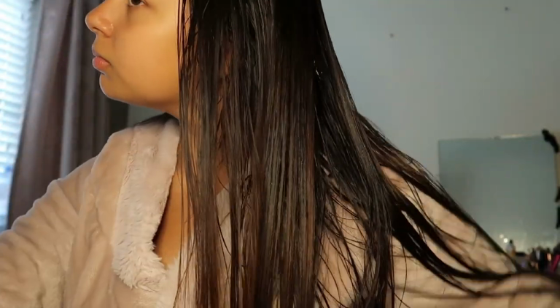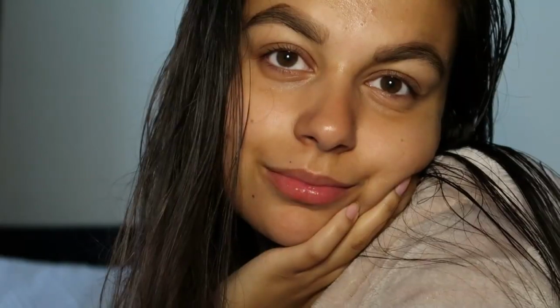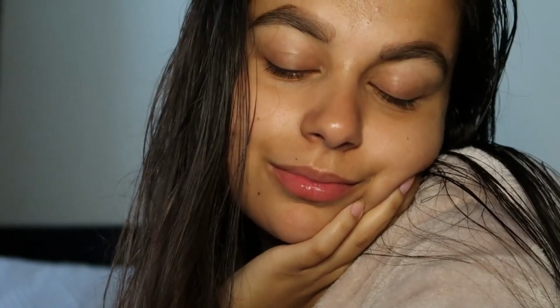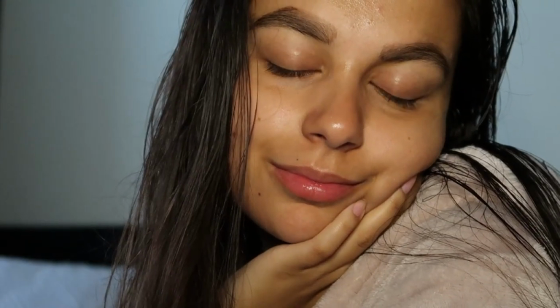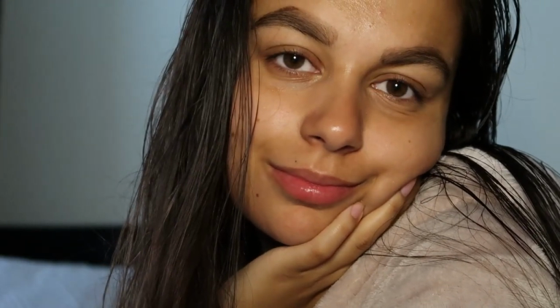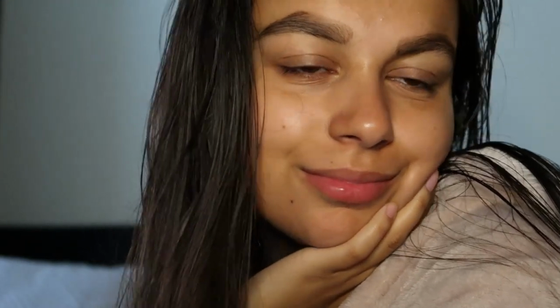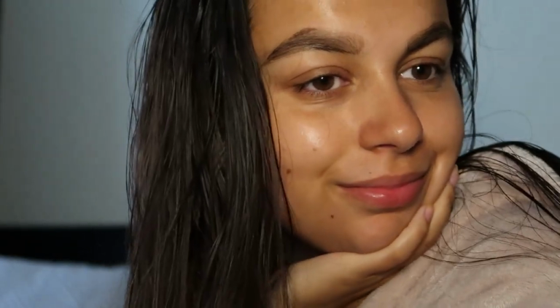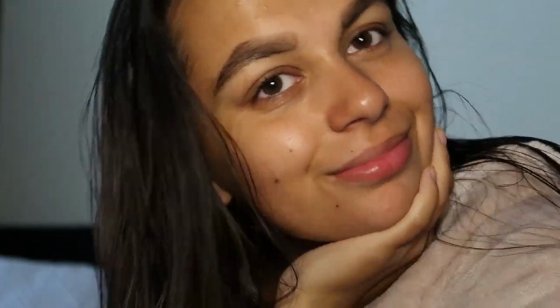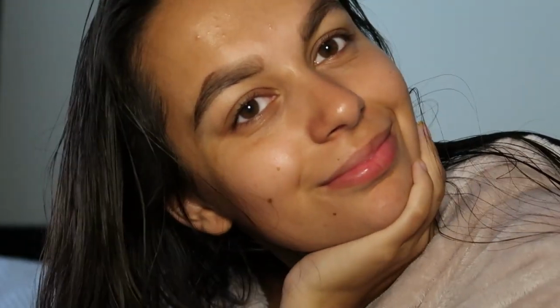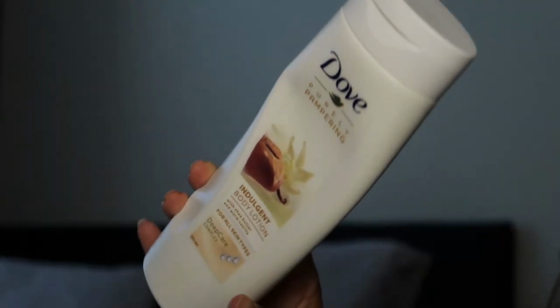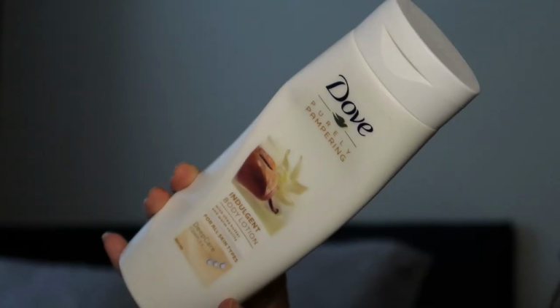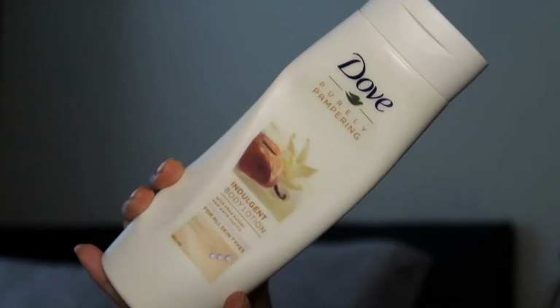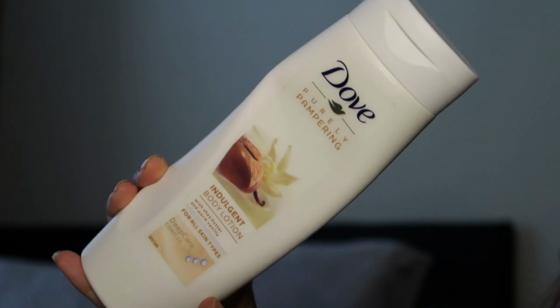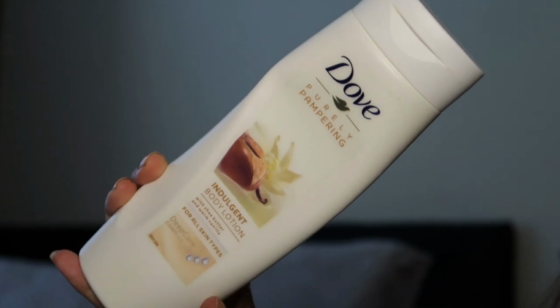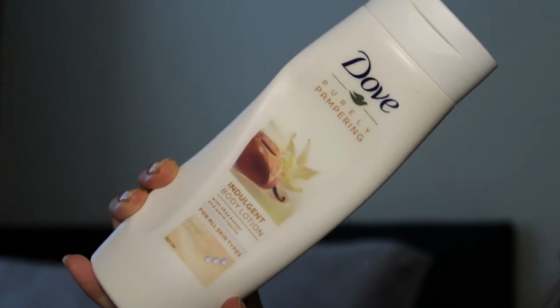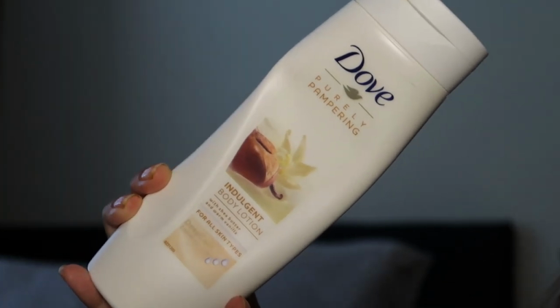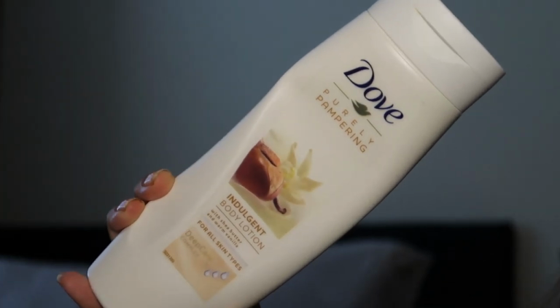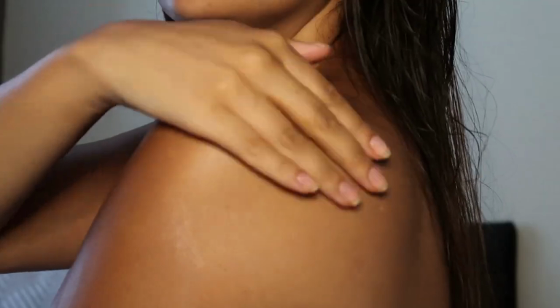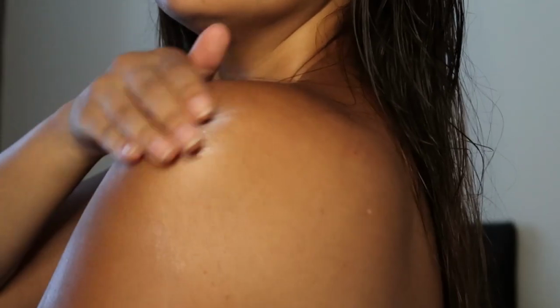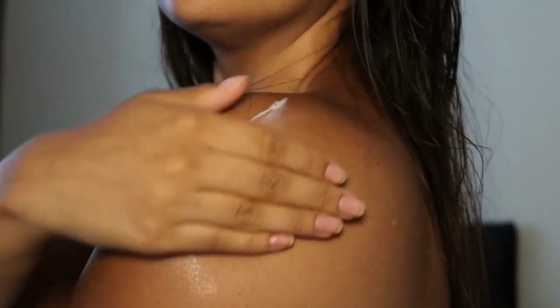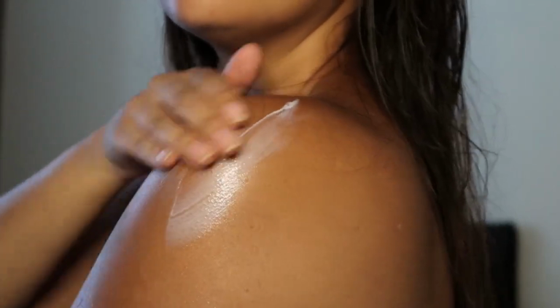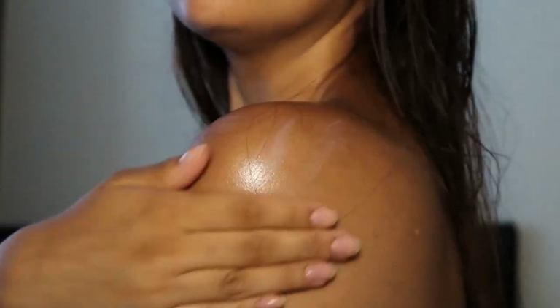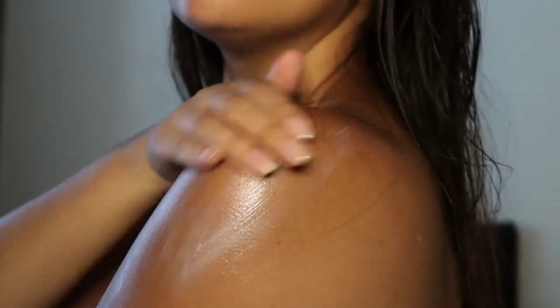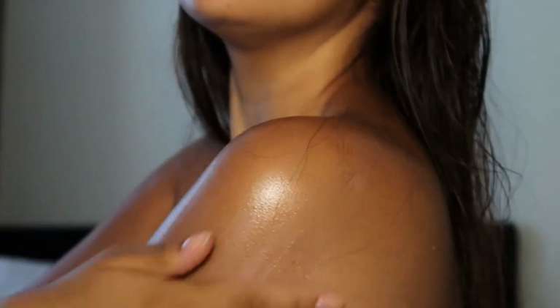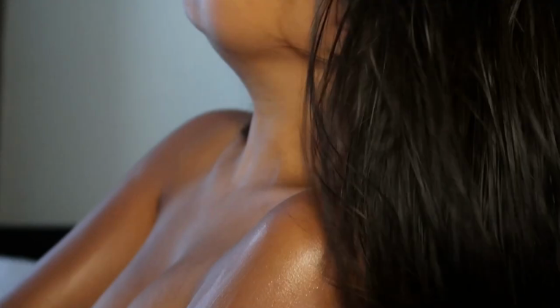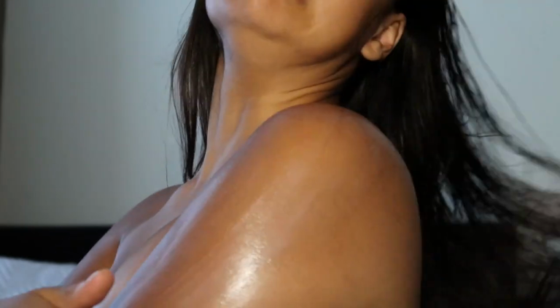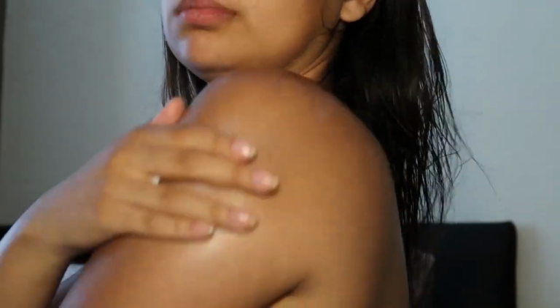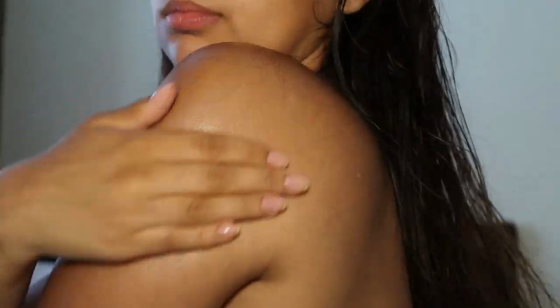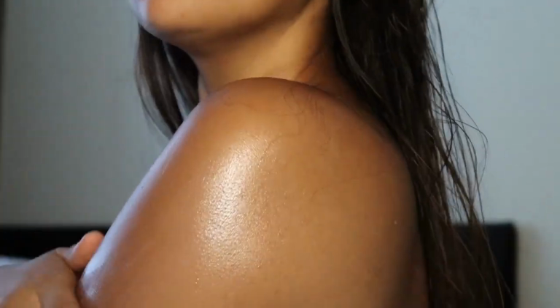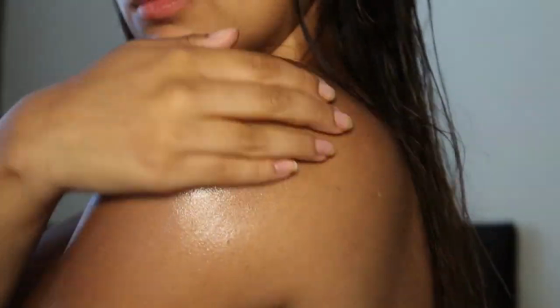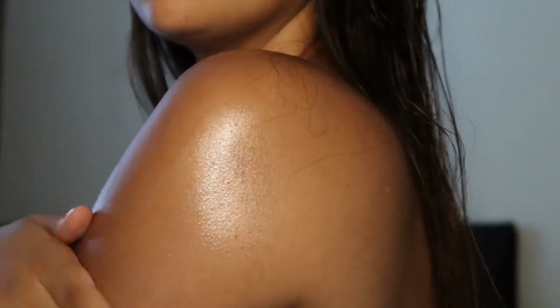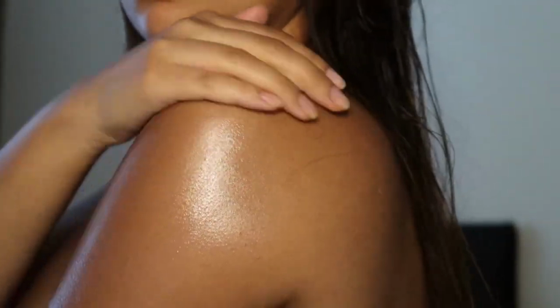Now I've just removed the tint and now I have eyebrows that exist. I'm going to go in with the moisturiser — taking this Dove Indulgent Body Lotion and just rubbing this all over my body. As you can see my hair clearly wanted some as well.